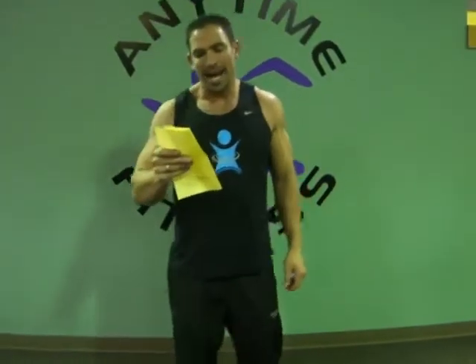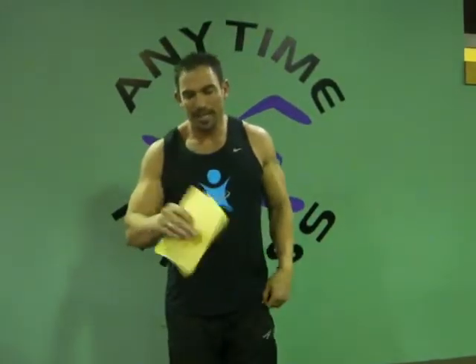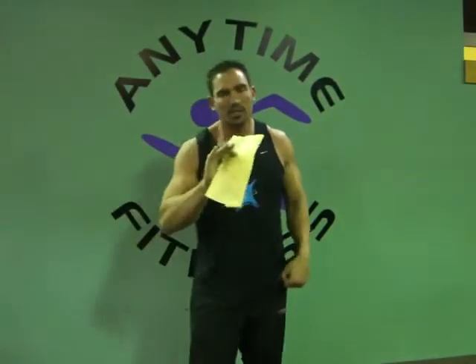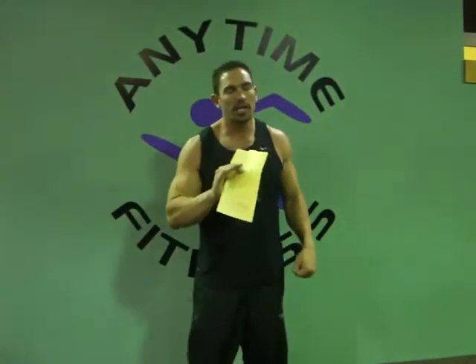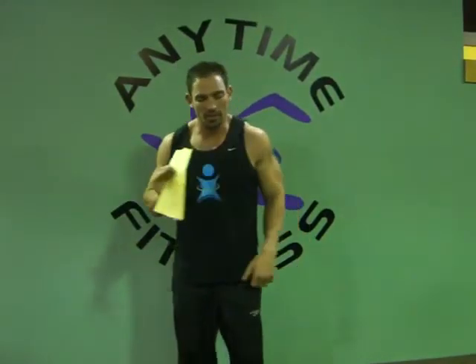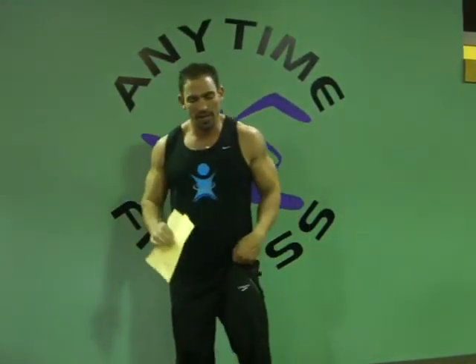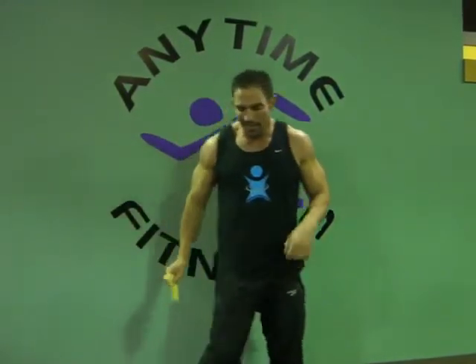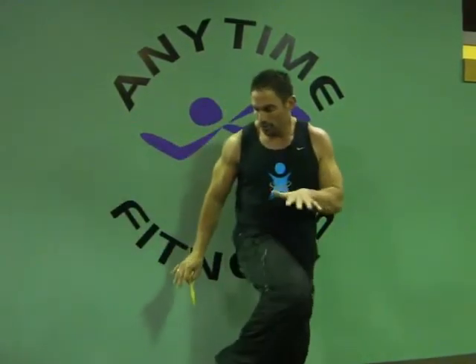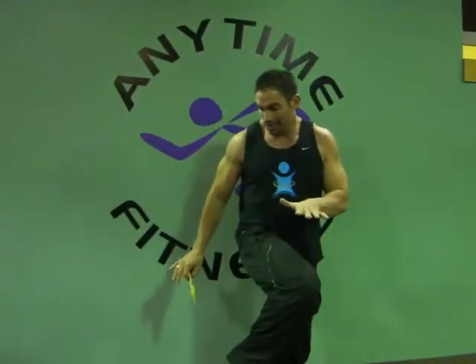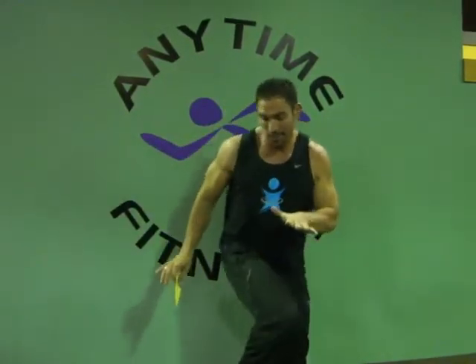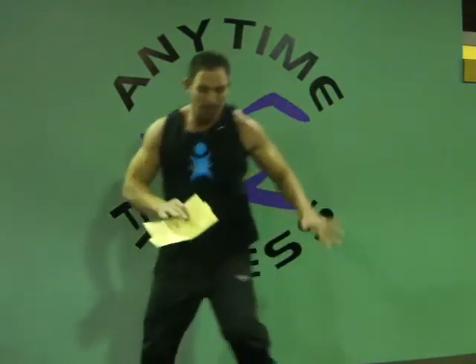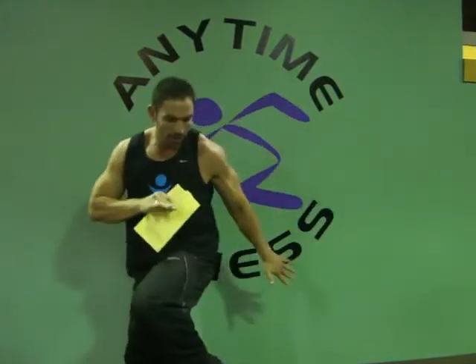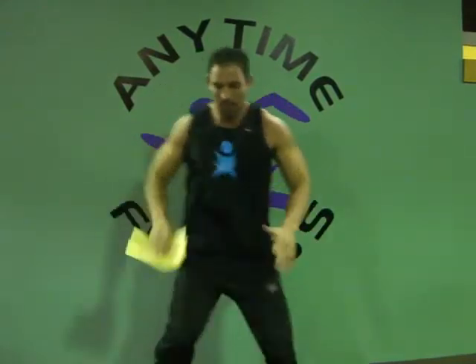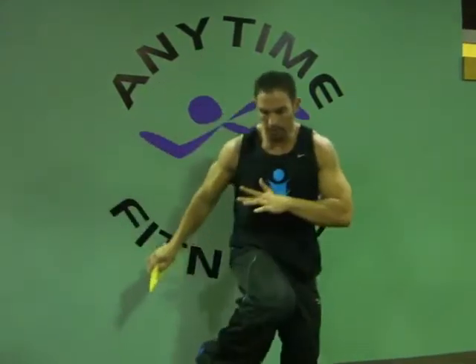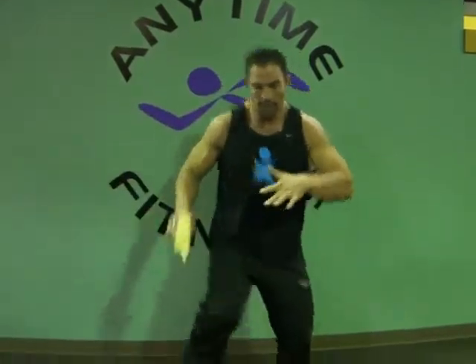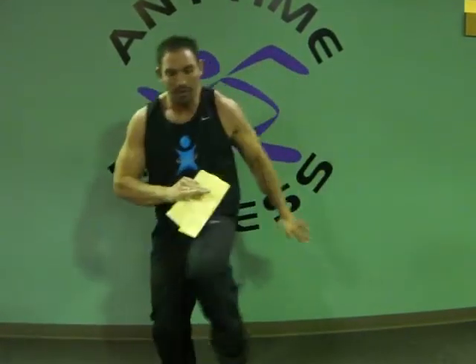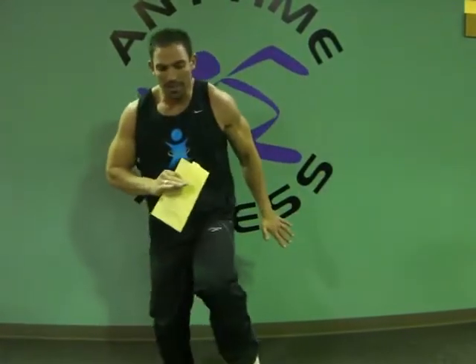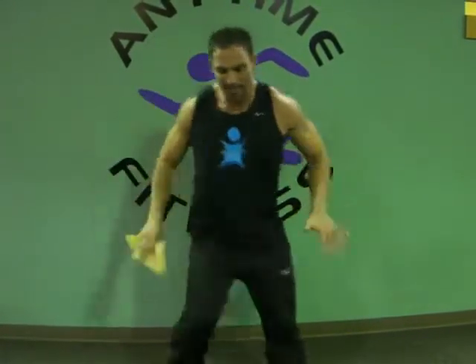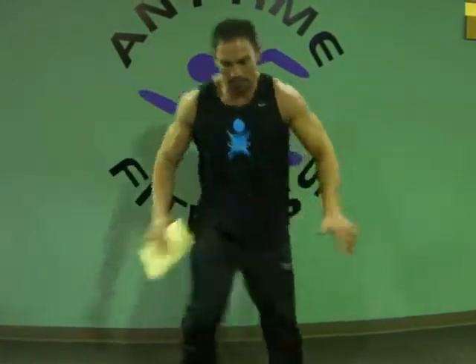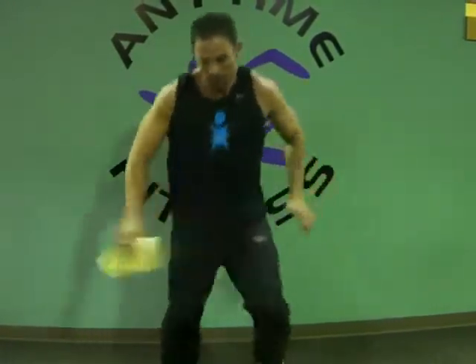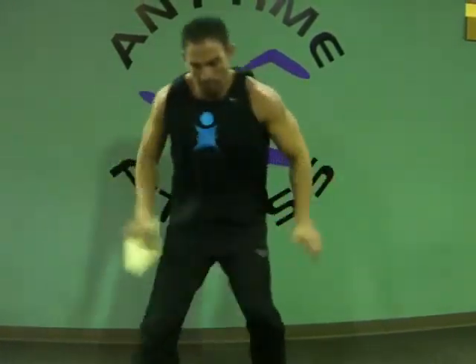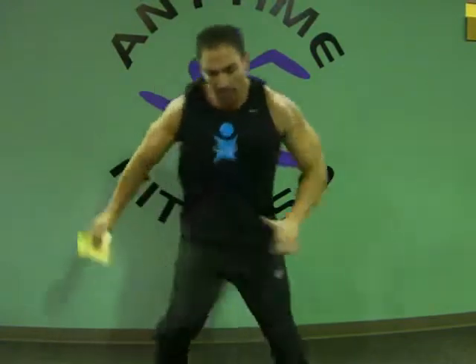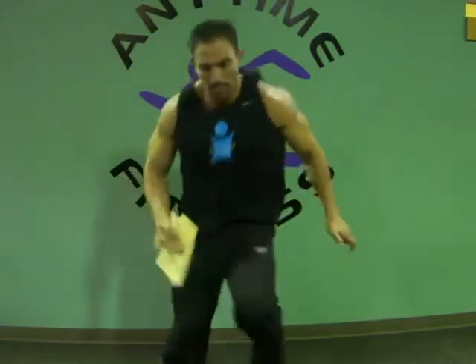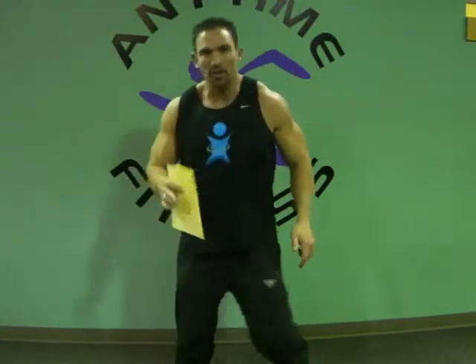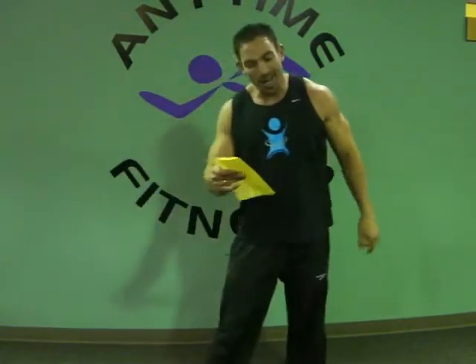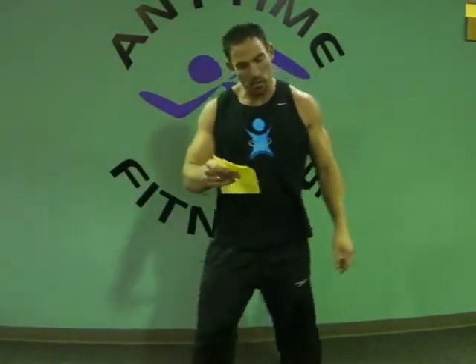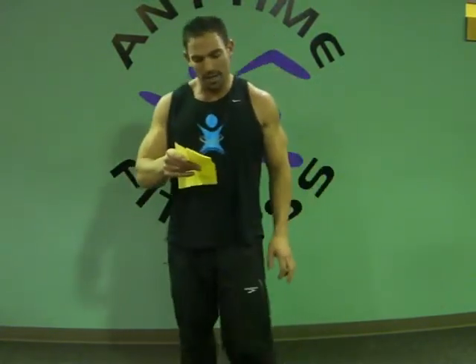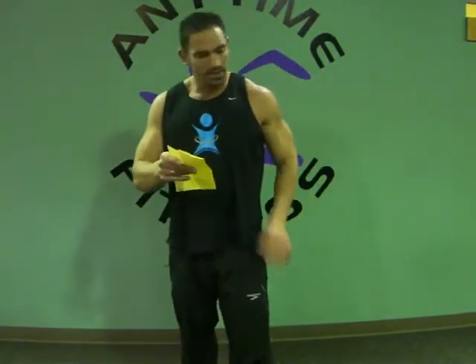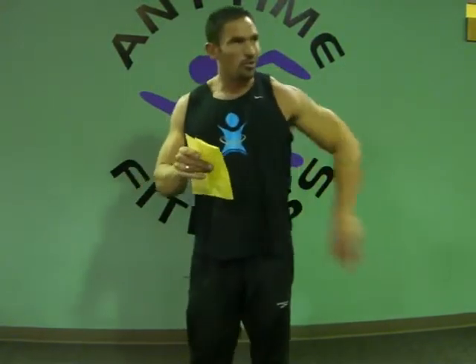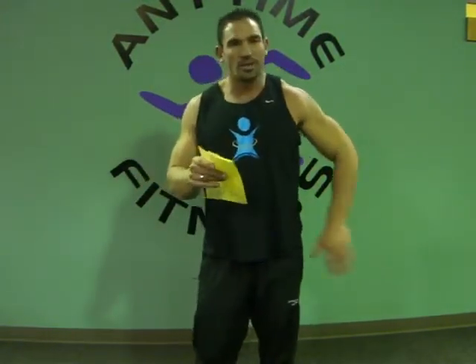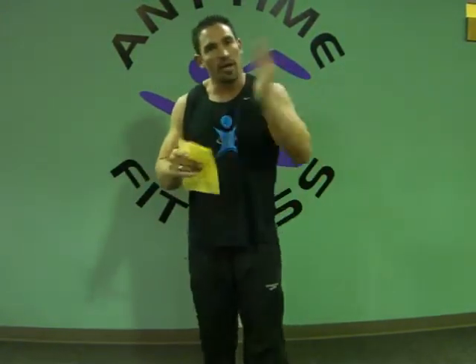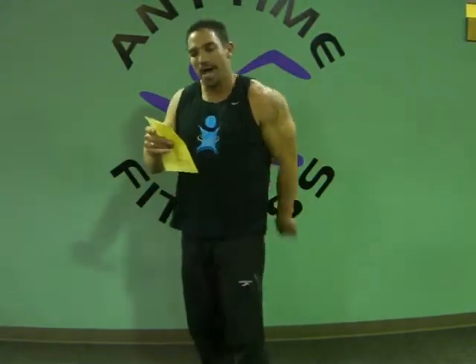Heisman — you can do it a couple different ways. You're just doing the Heisman. Sometimes in class I go fast. You'll notice I do that quite a bit — just don't do any of the slow stuff.